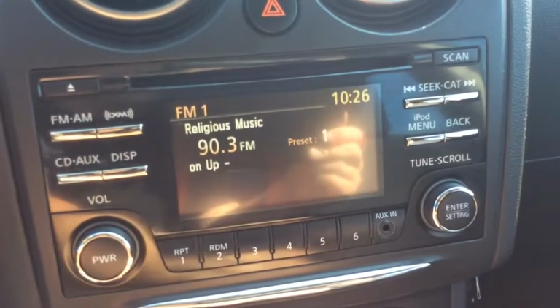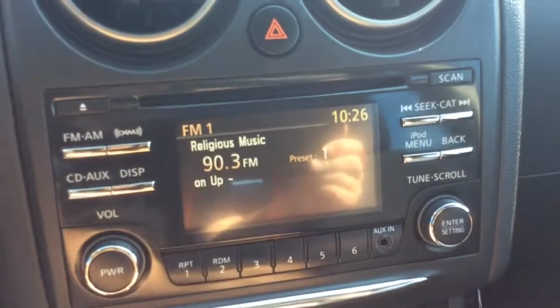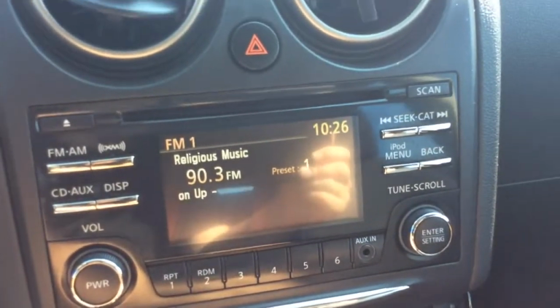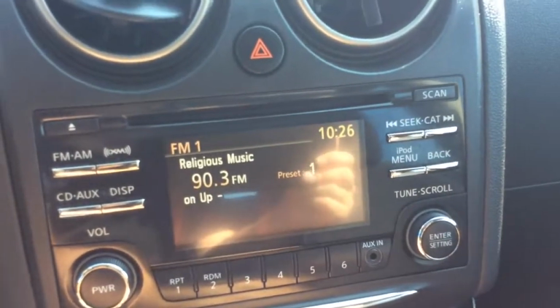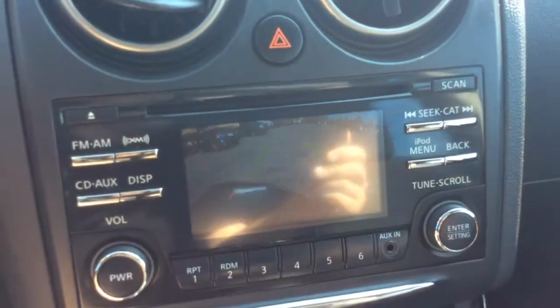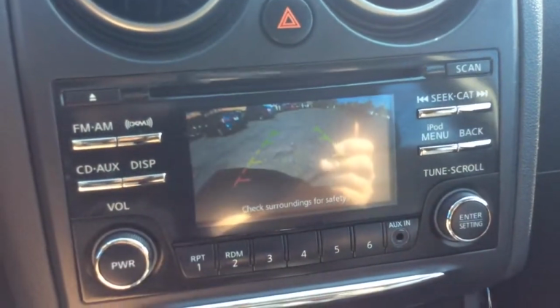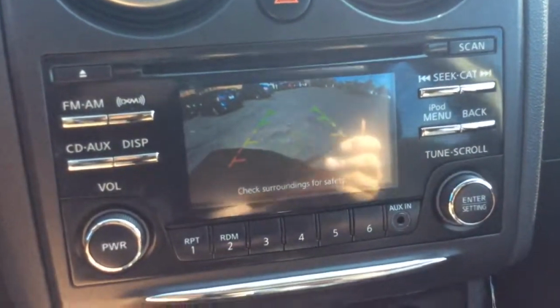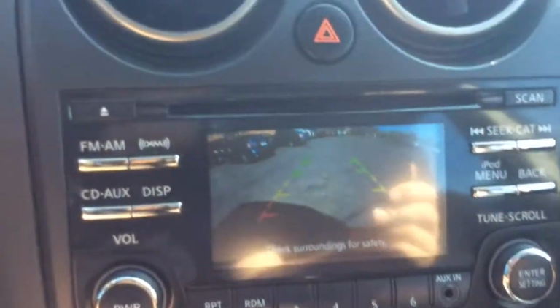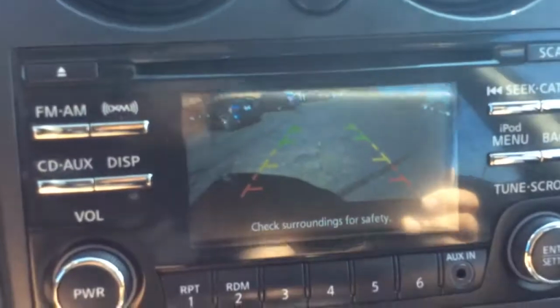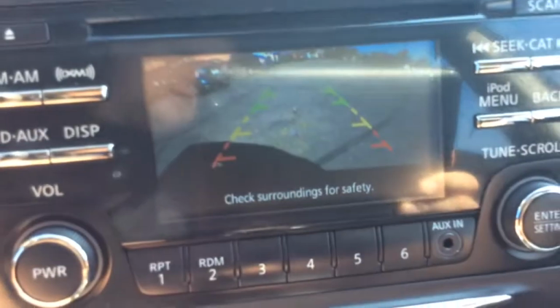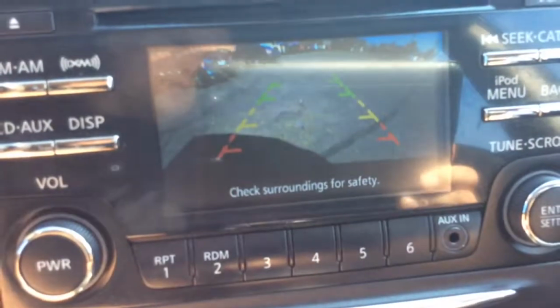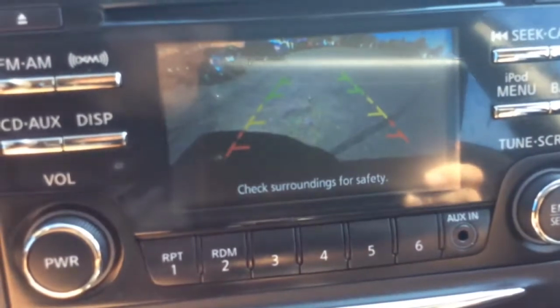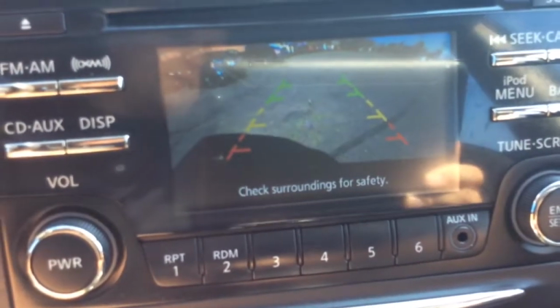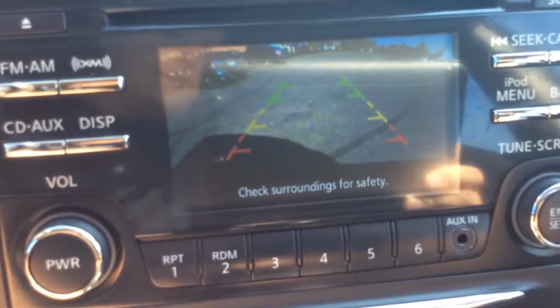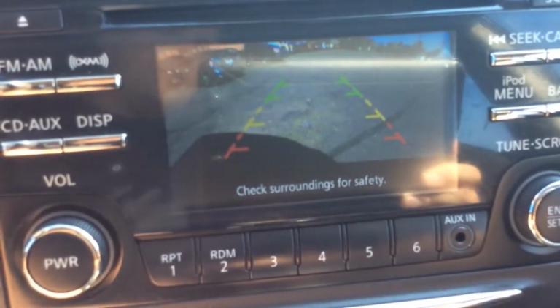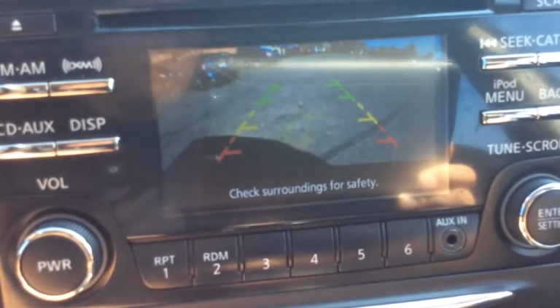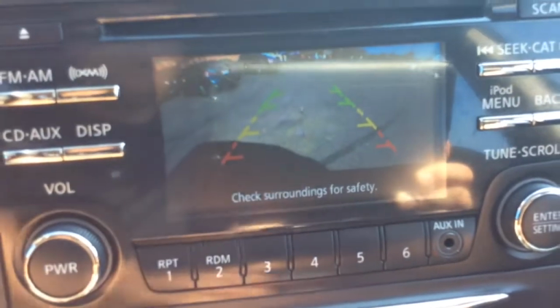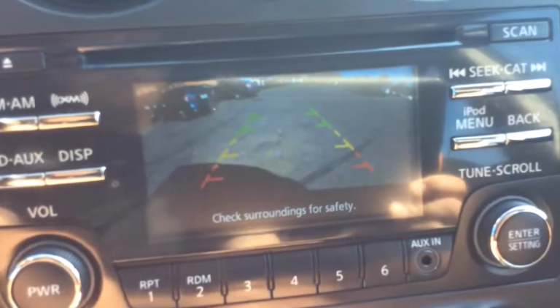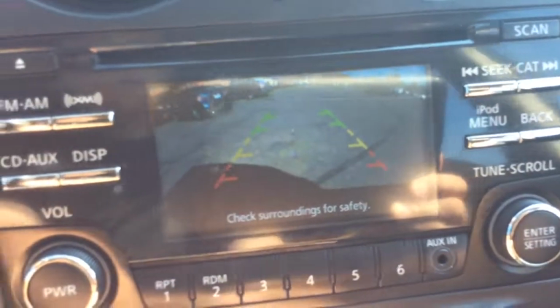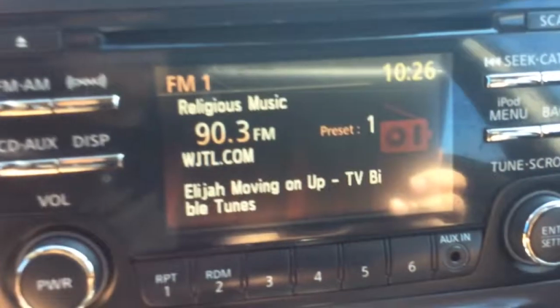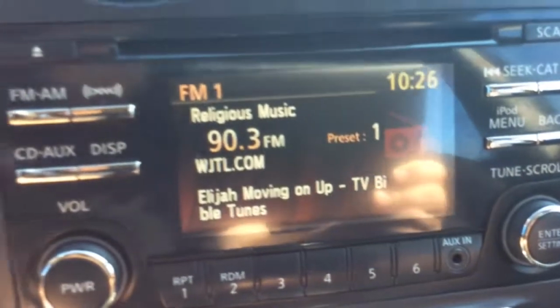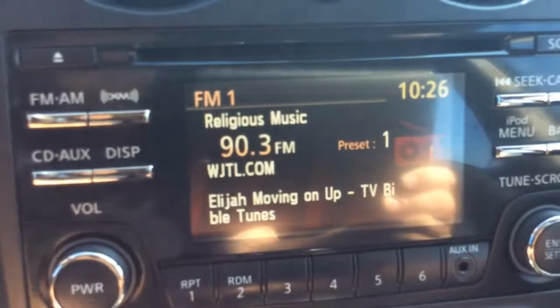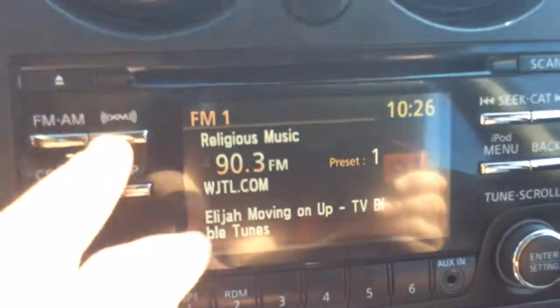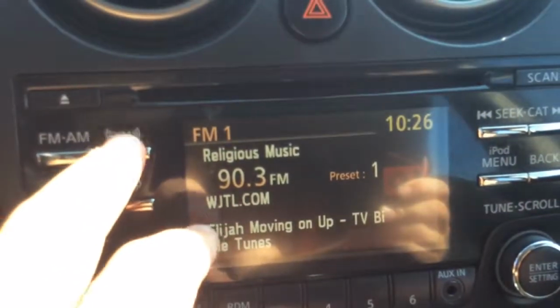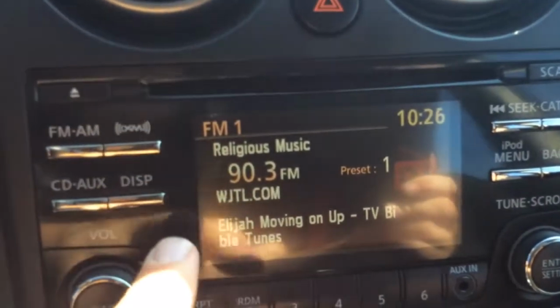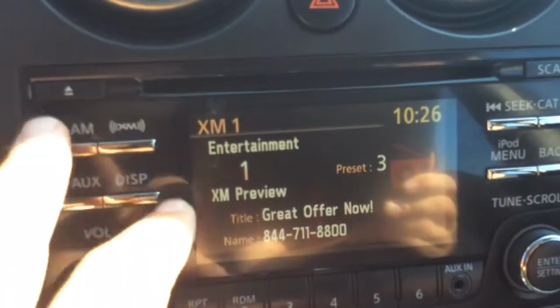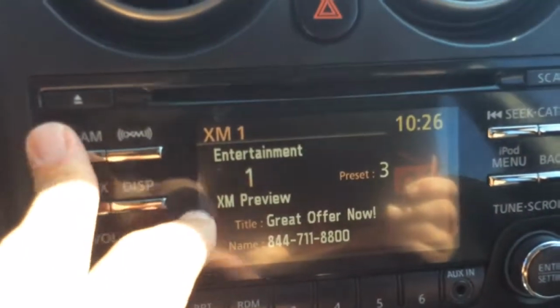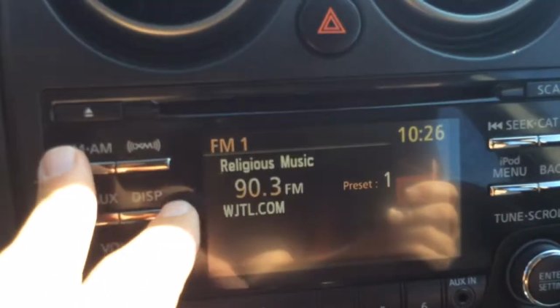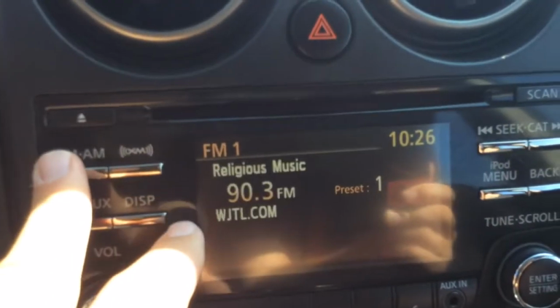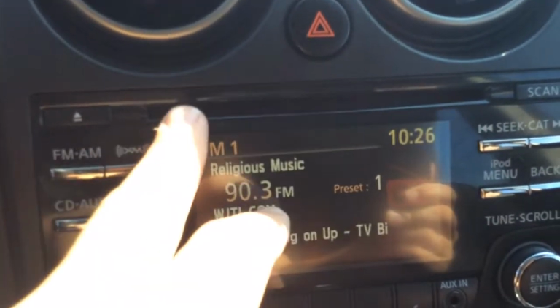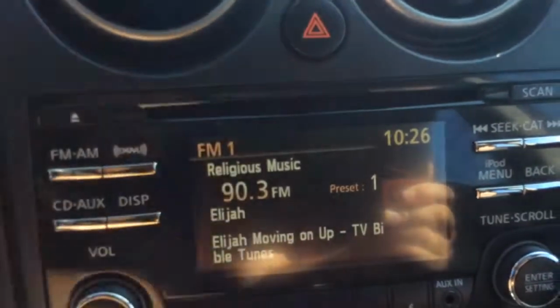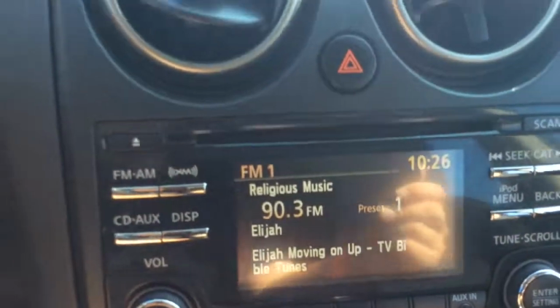That's also going to be where your reverse camera's going to show up when I pull the gear into reverse. You have the green, yellow, and red guidelines just showing you how close you are. The radio is an AM-FM radio, and it also has XM satellite radio as well as a CD player.